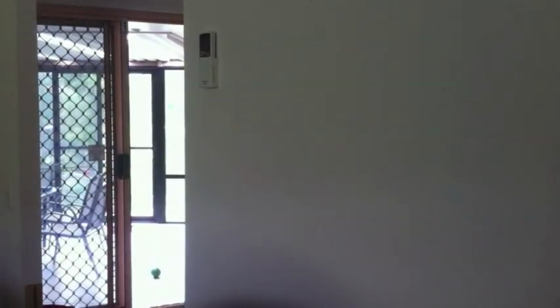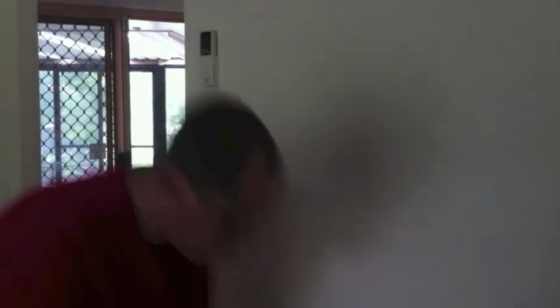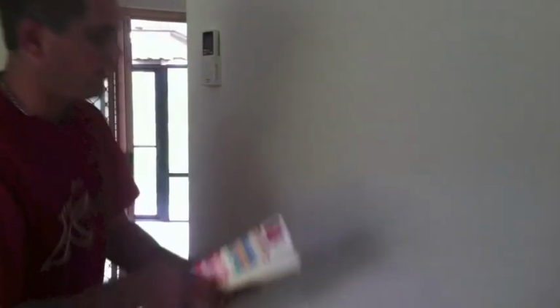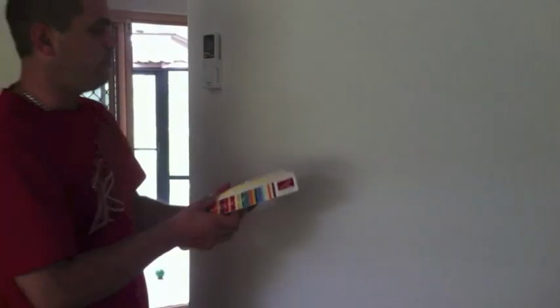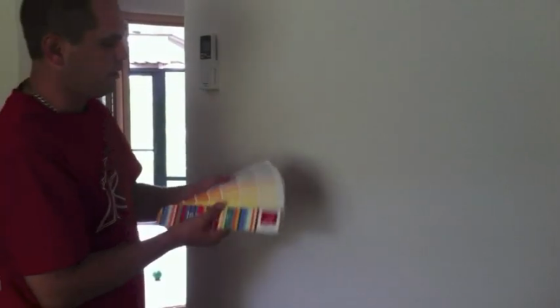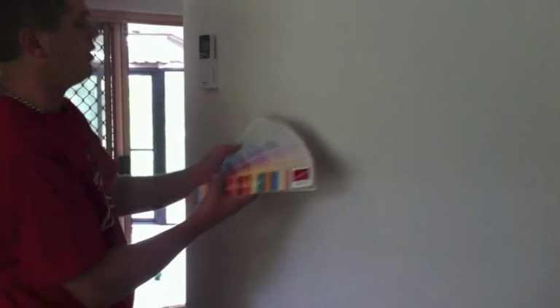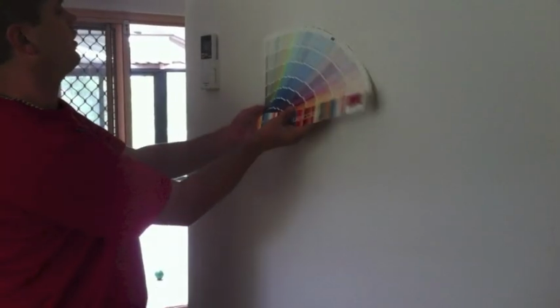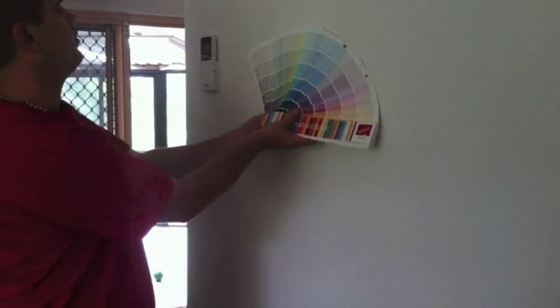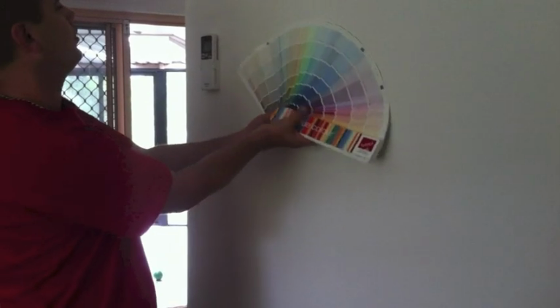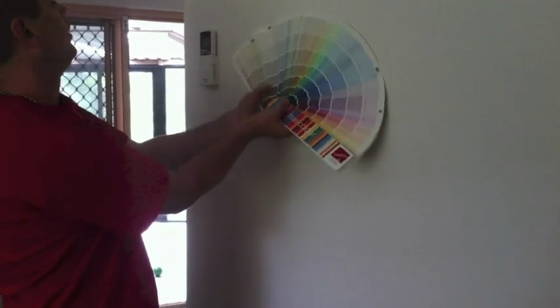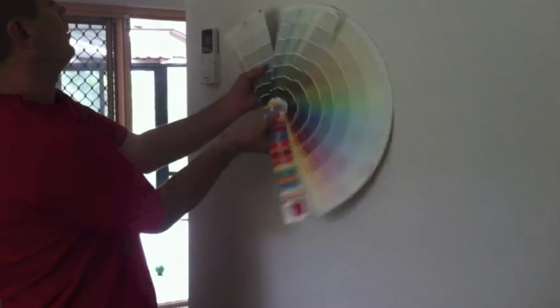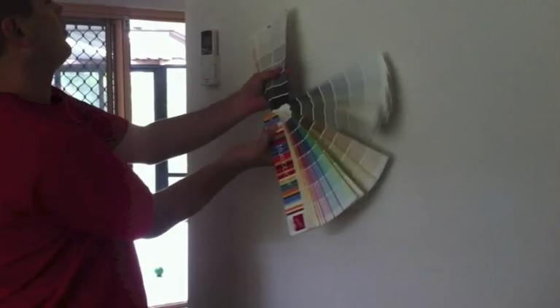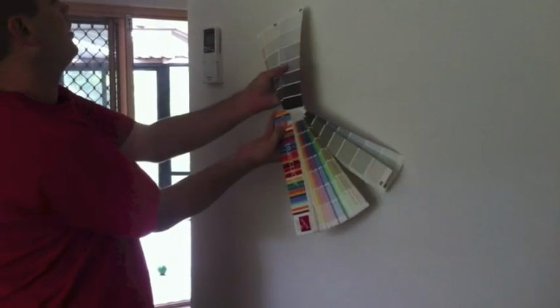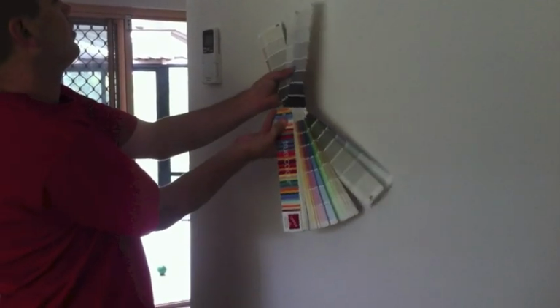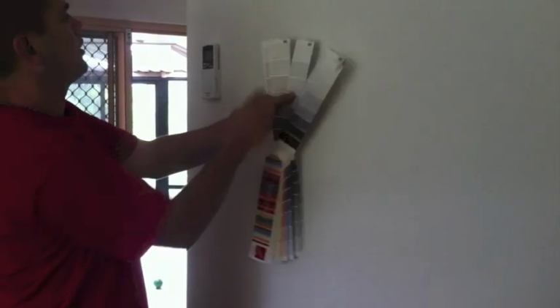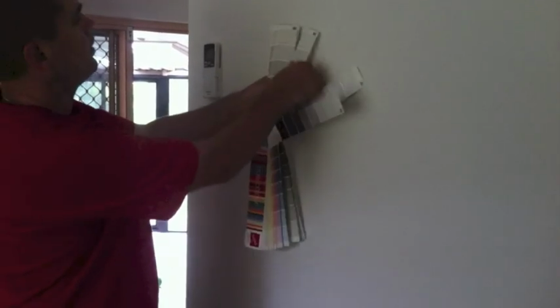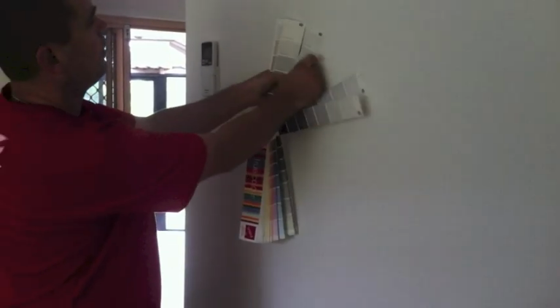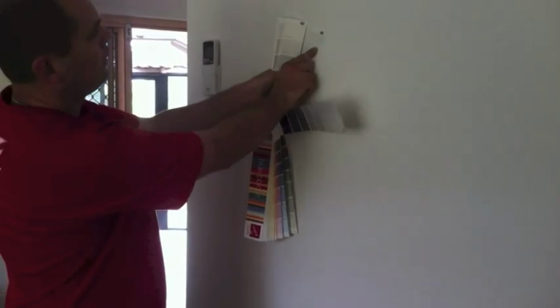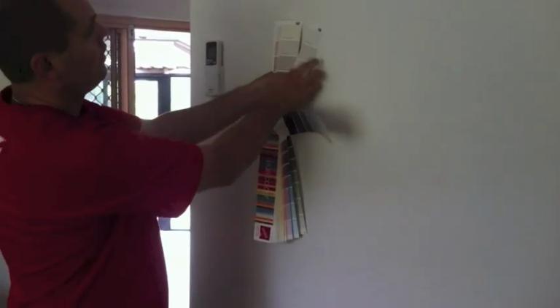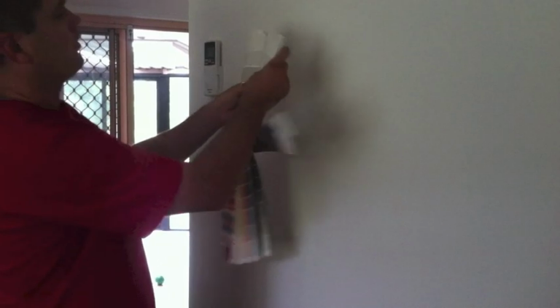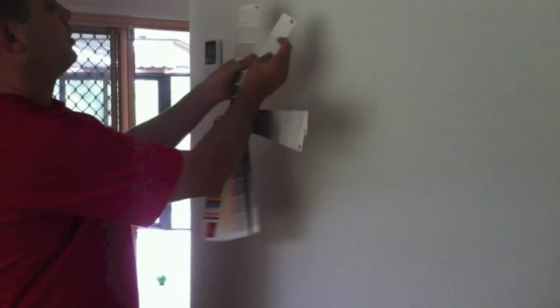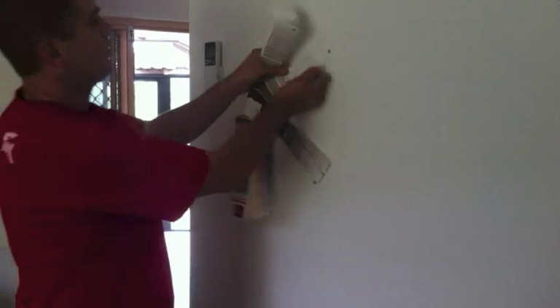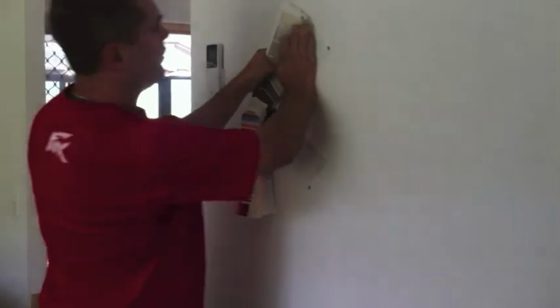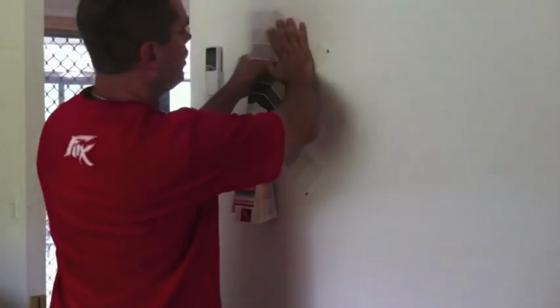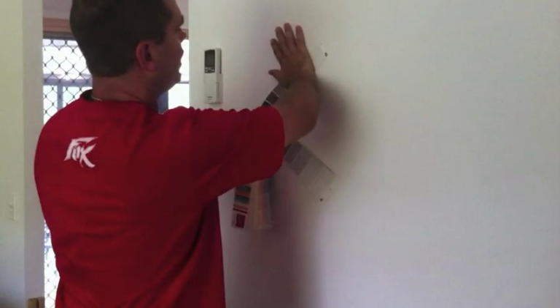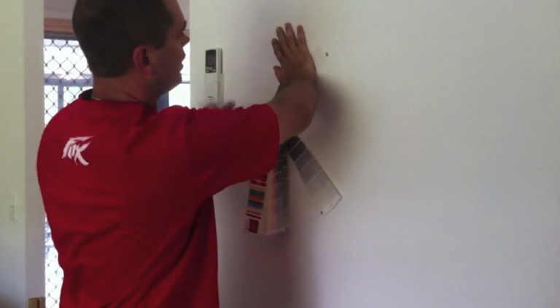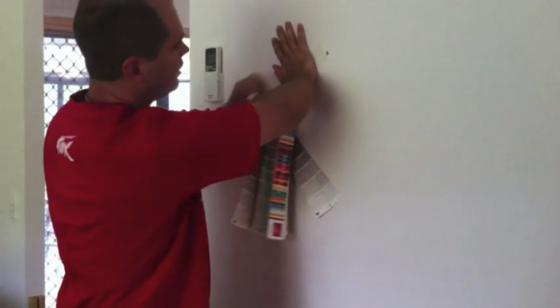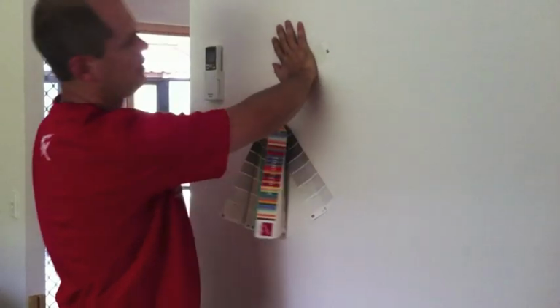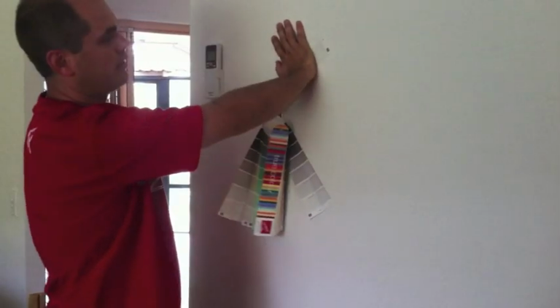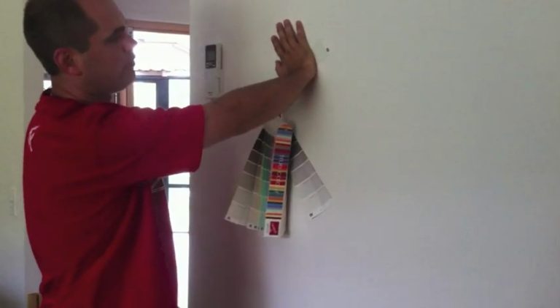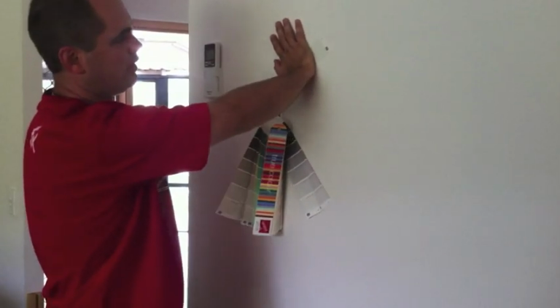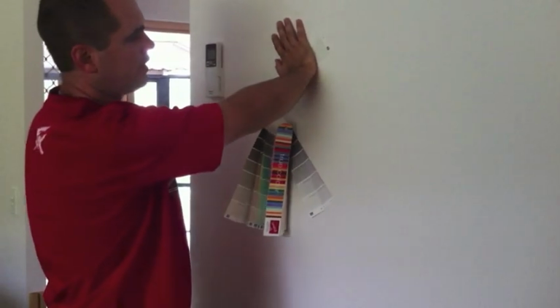So here's a fan deck — same thing. You've got a lot of colours there to choose from. So you're going to go straight over to something like that, and what you're going to do is isolate that colour. That's a fairly good match.